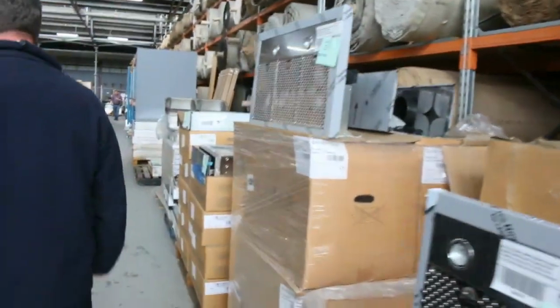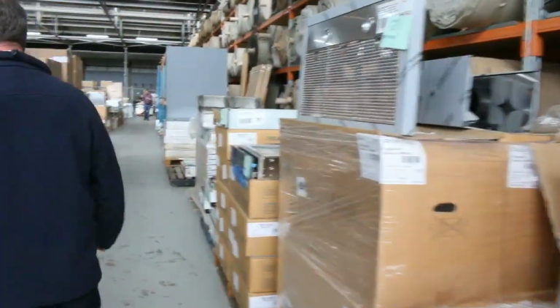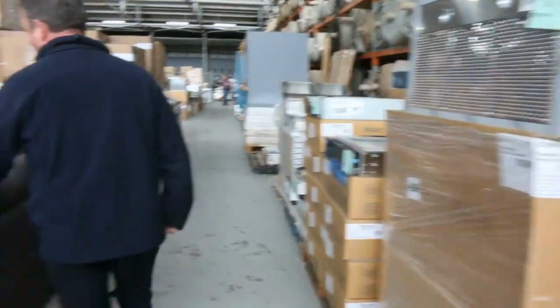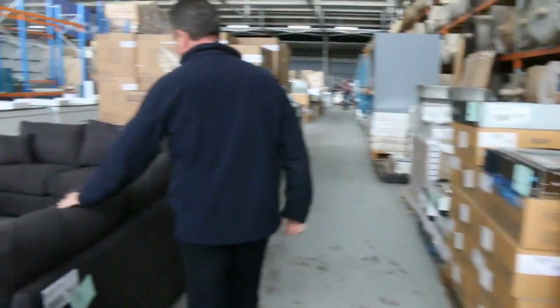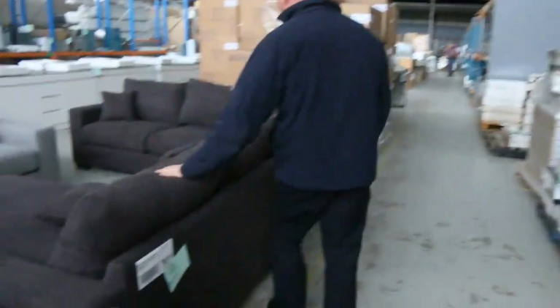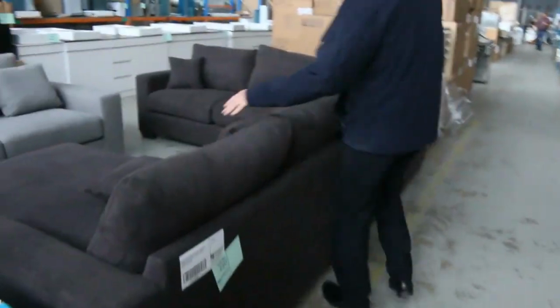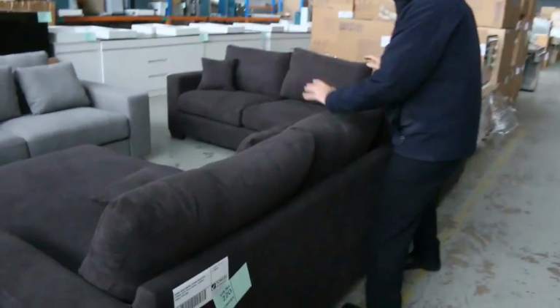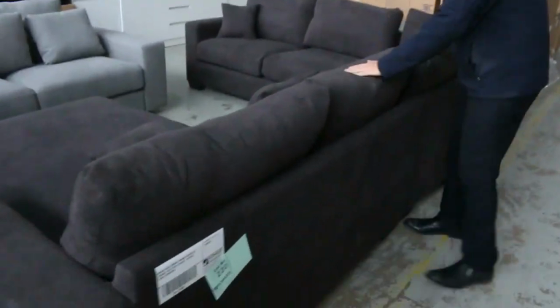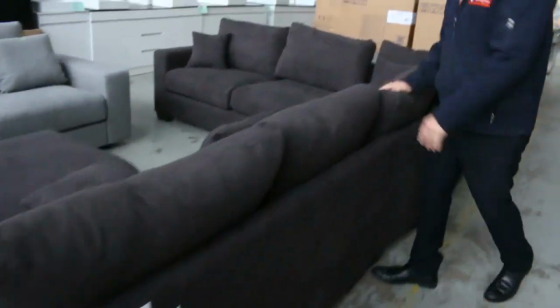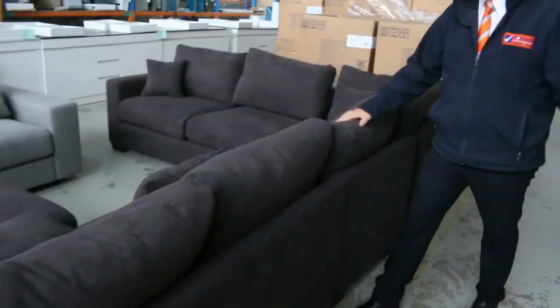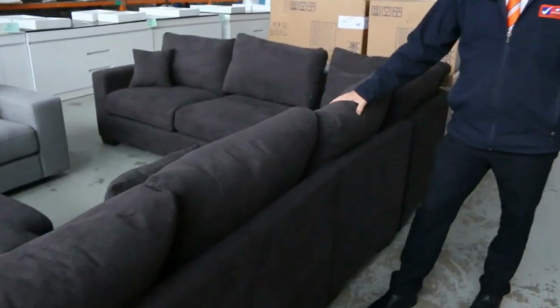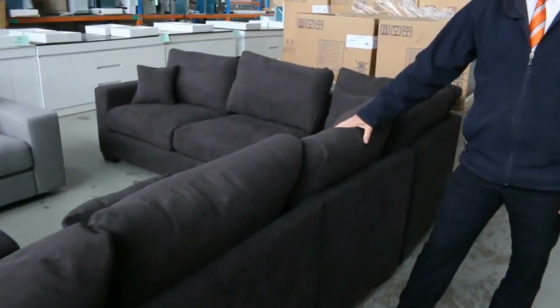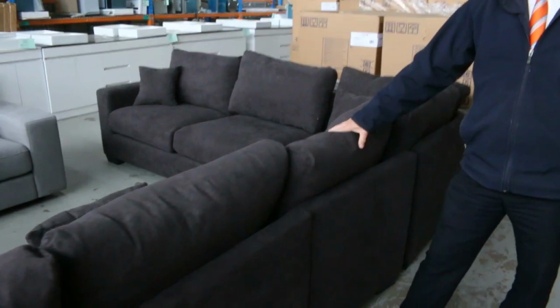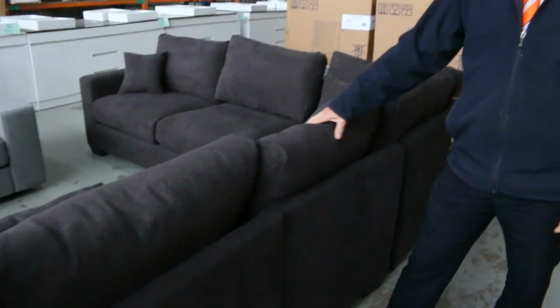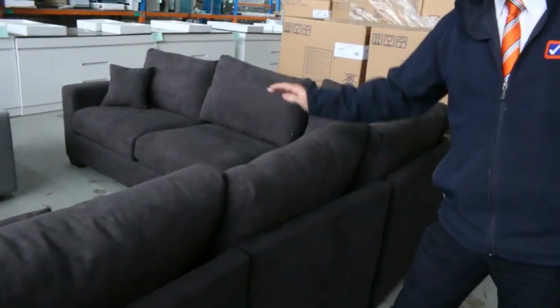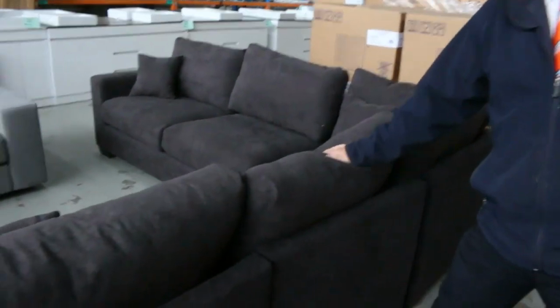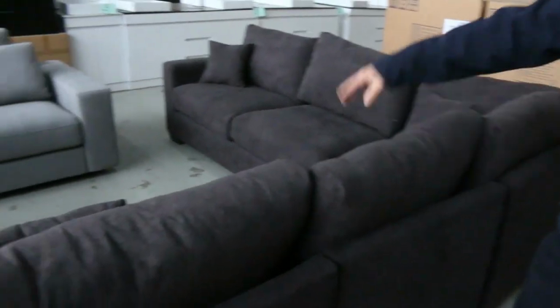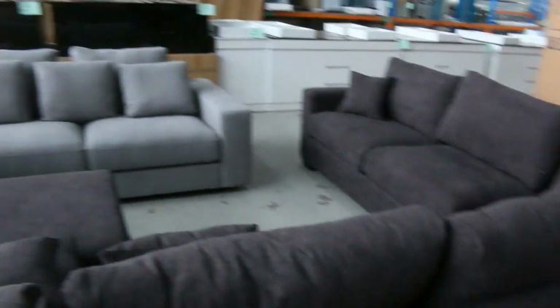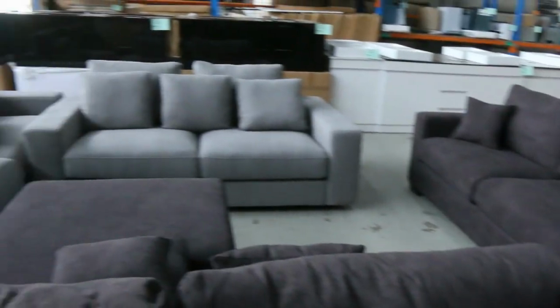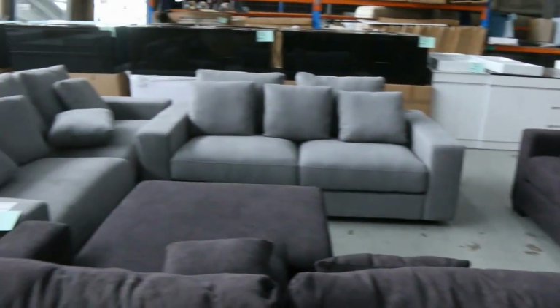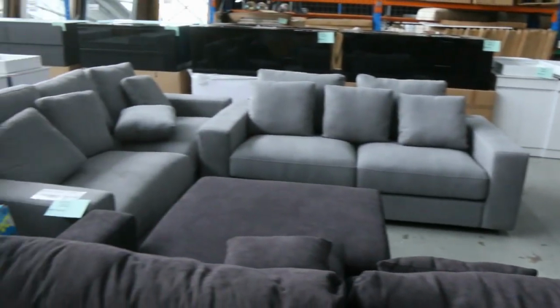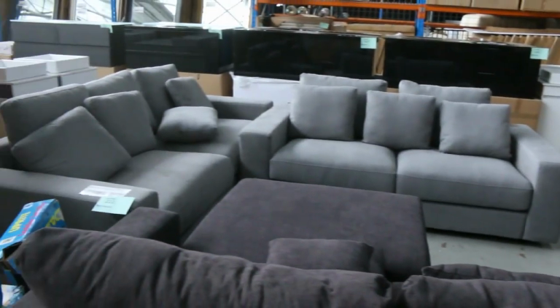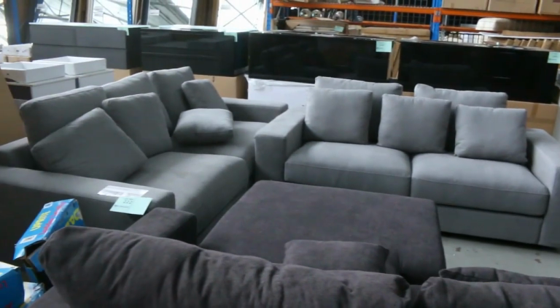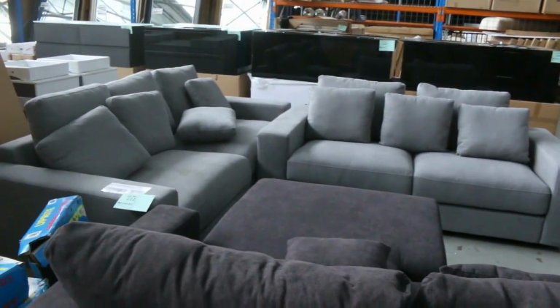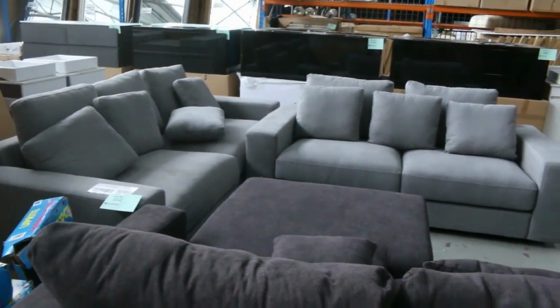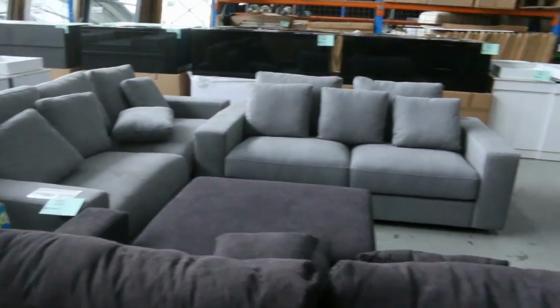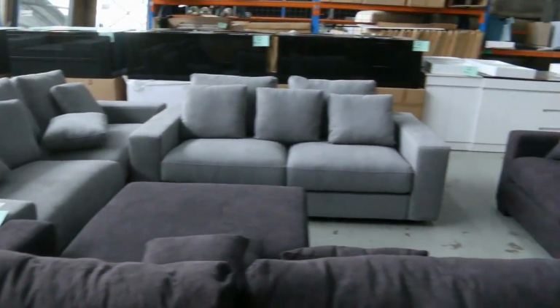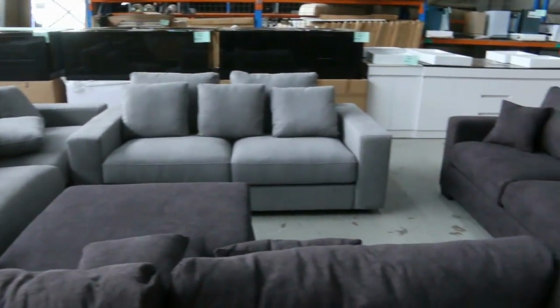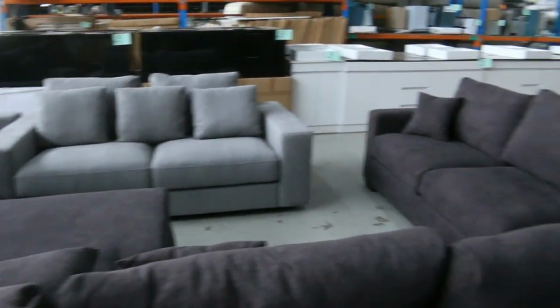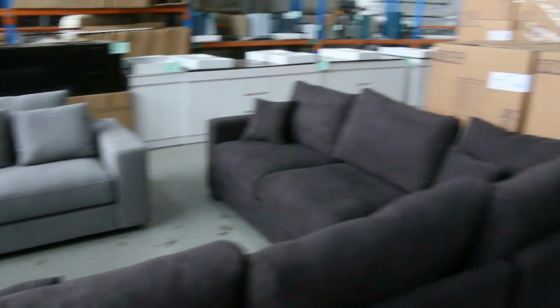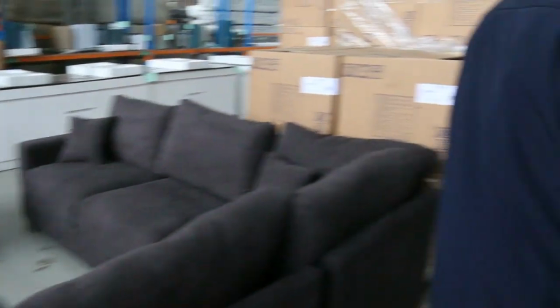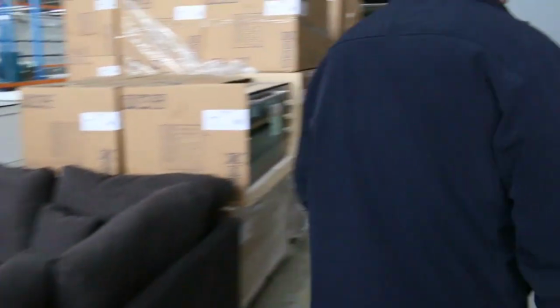We've got these beautiful couches here. They're looking at around about $1,200 for something like this, around about $1,250 for the lighter grey one there. But a really nice comfy couch — you could sleep on that, no worries.